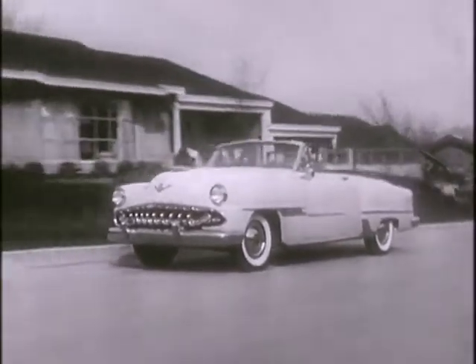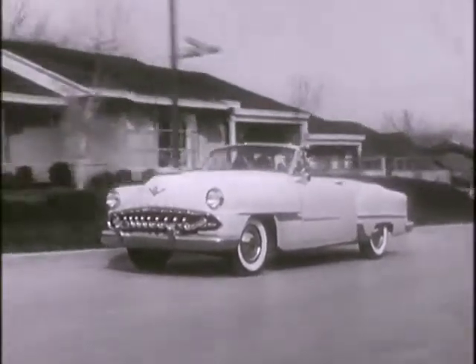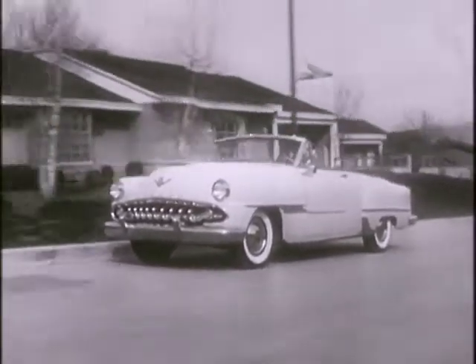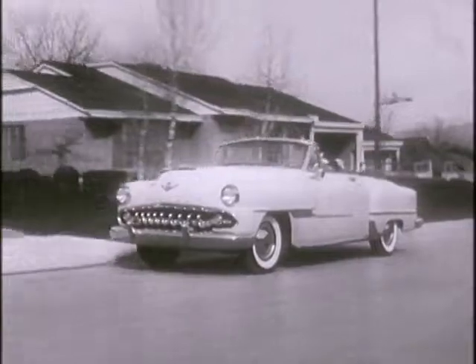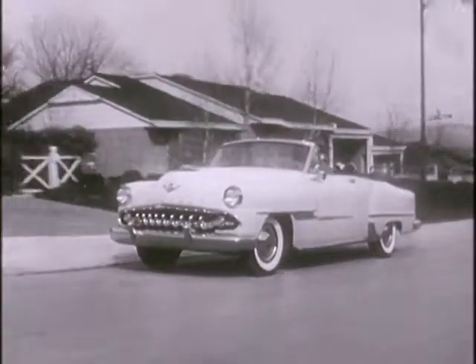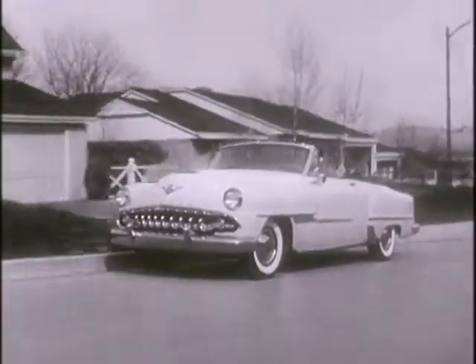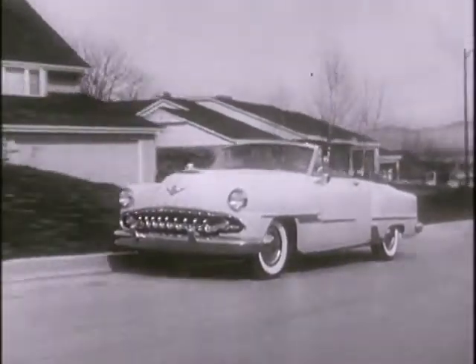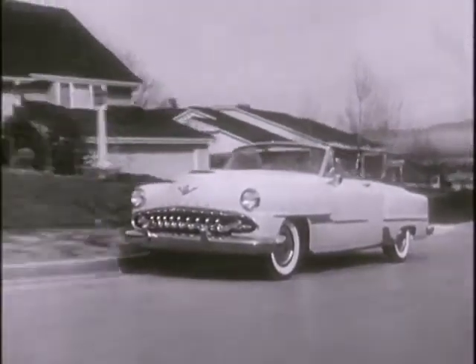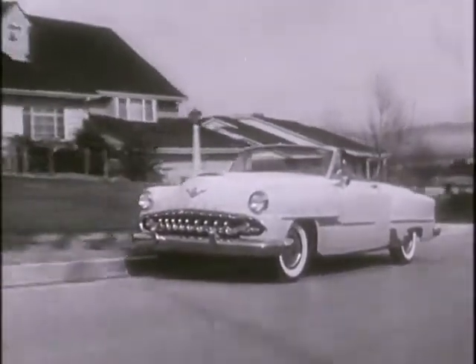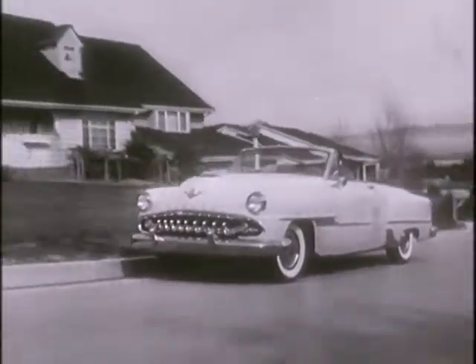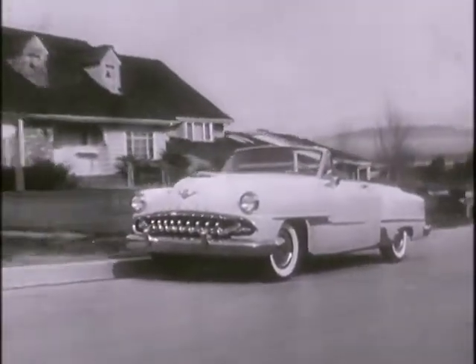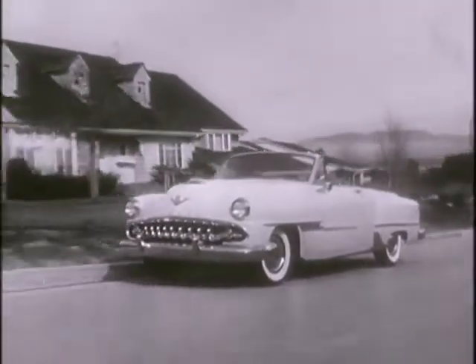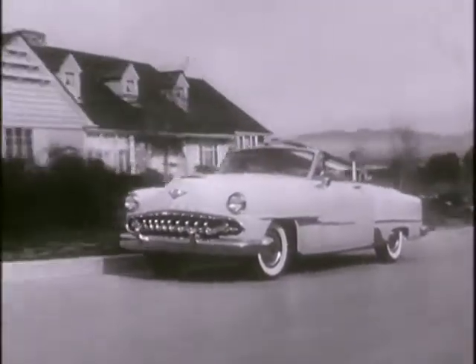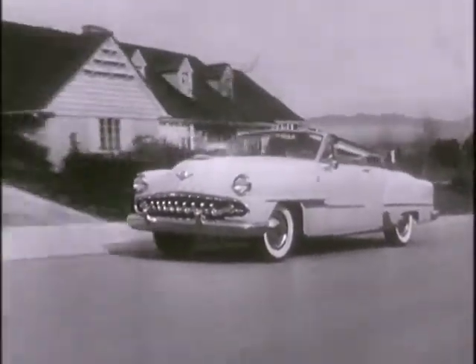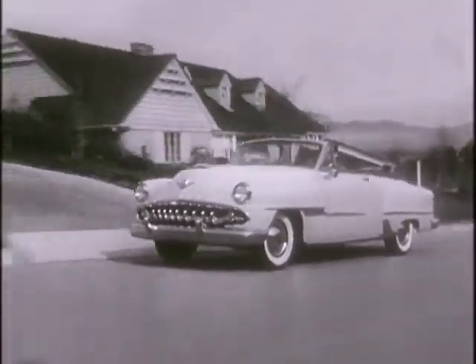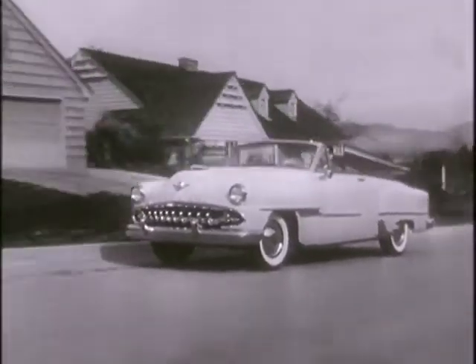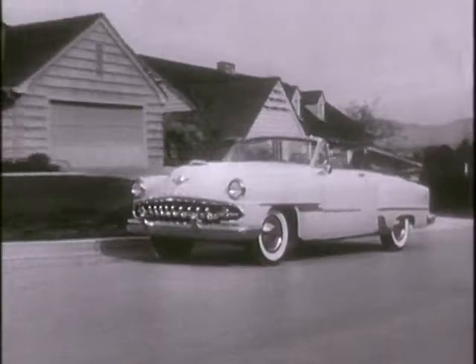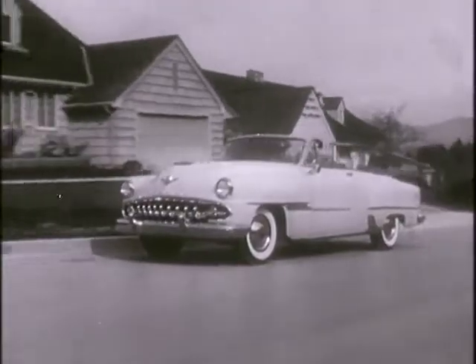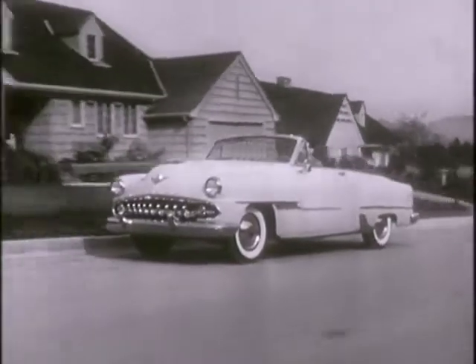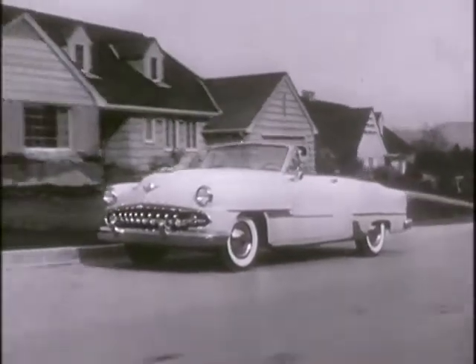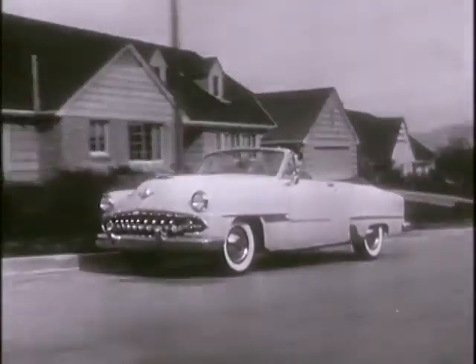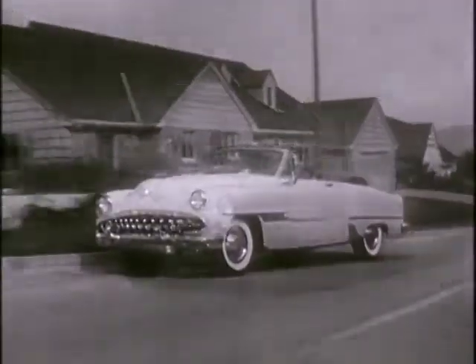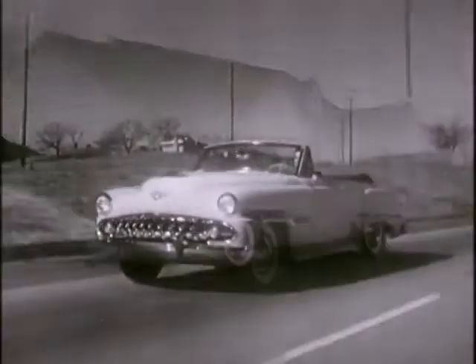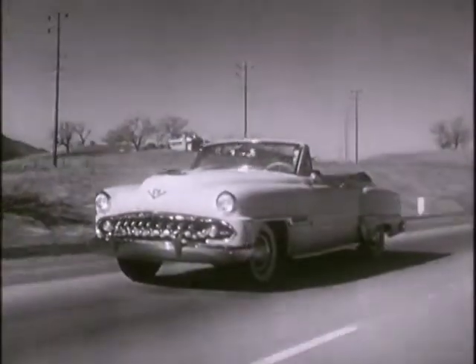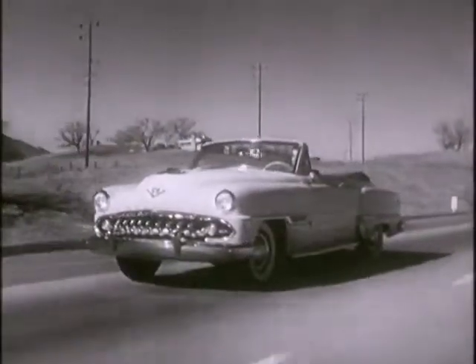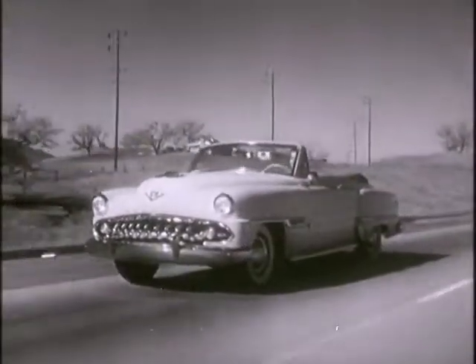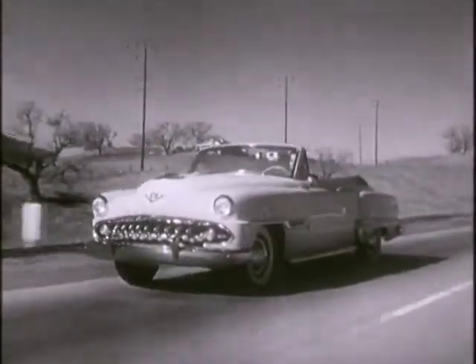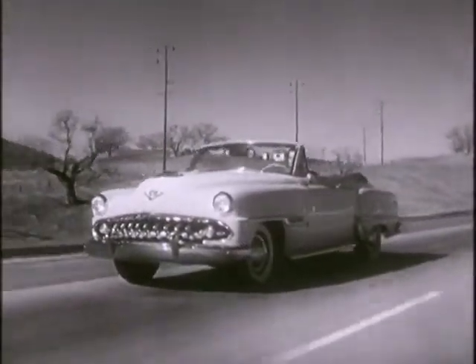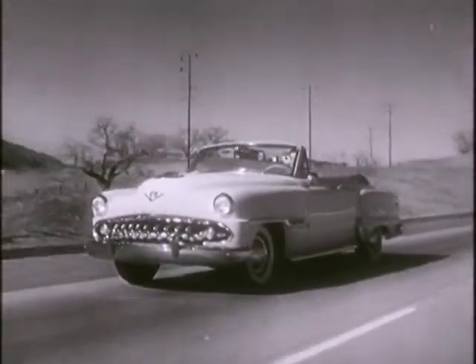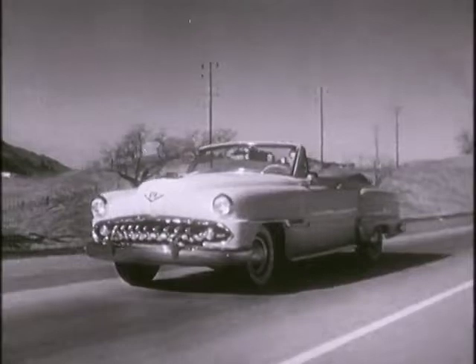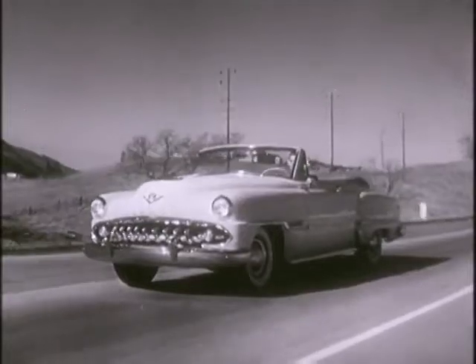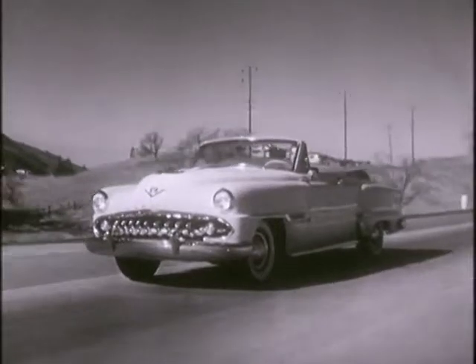Next time you get behind the wheel of your car, remember this demonstration. You're a better, more relaxed driver with power steering, and only the DeSoto type of power steering works for you all the time.